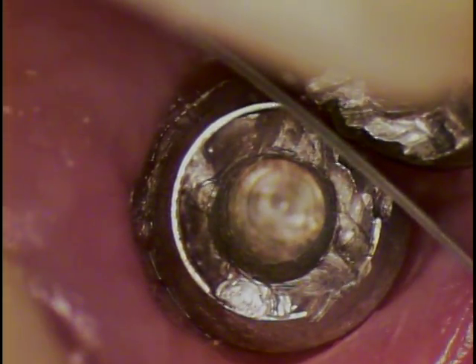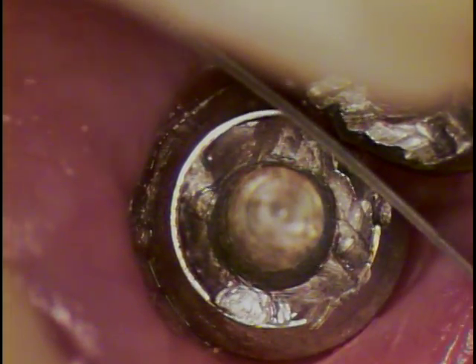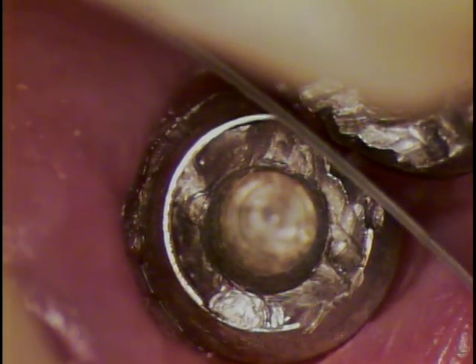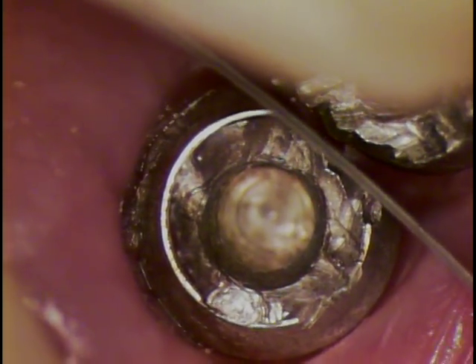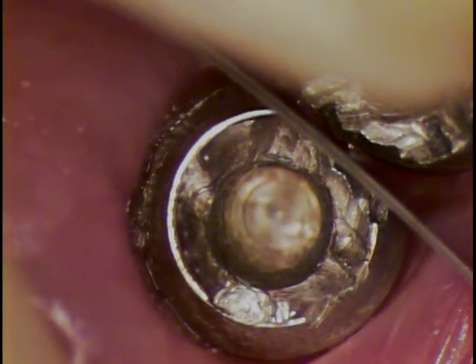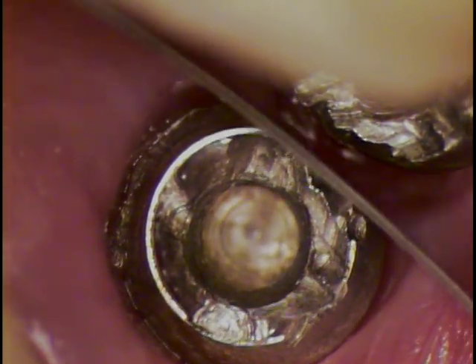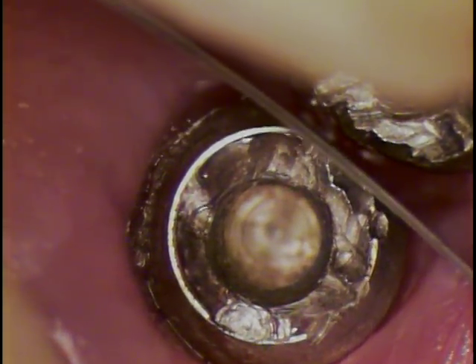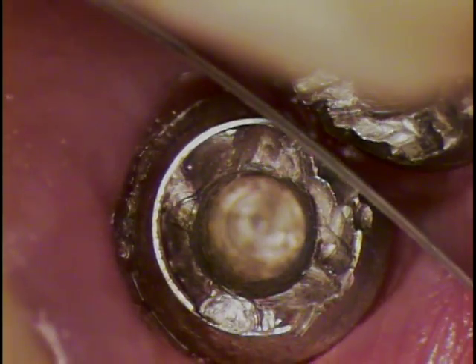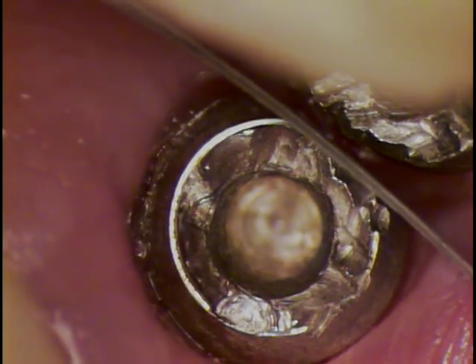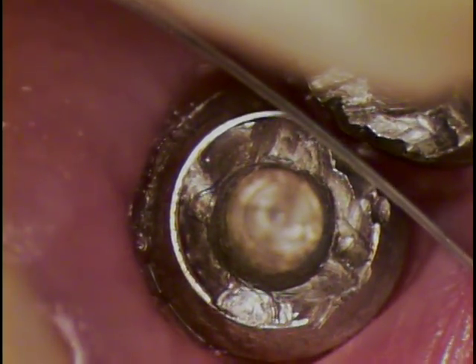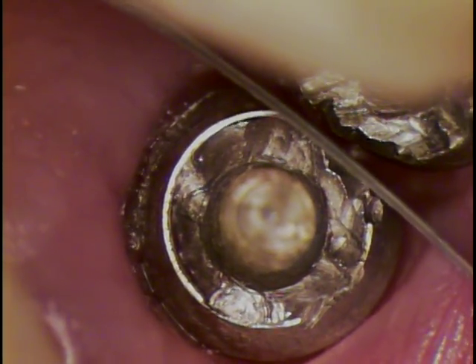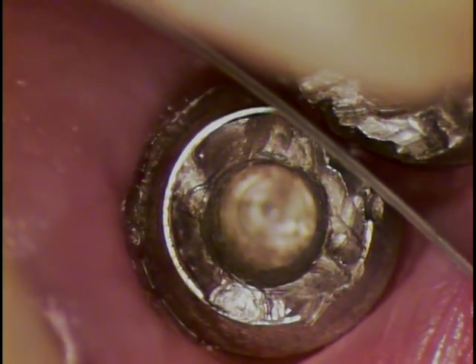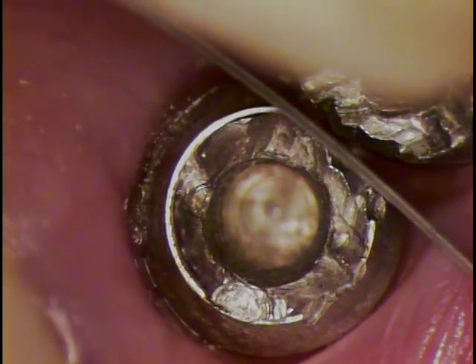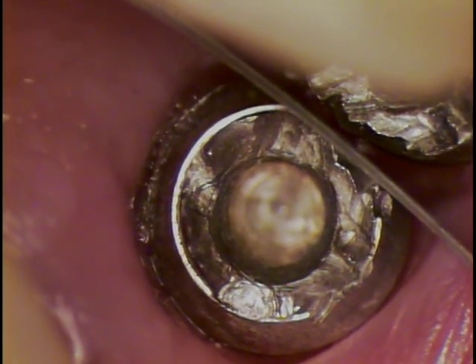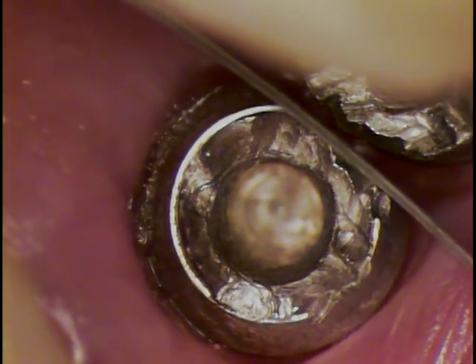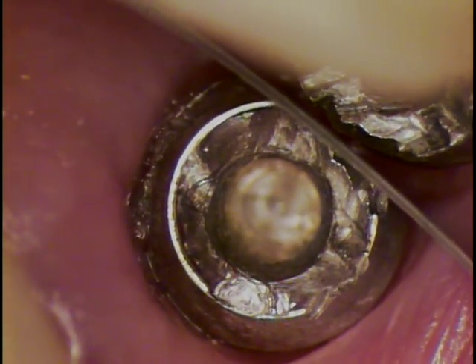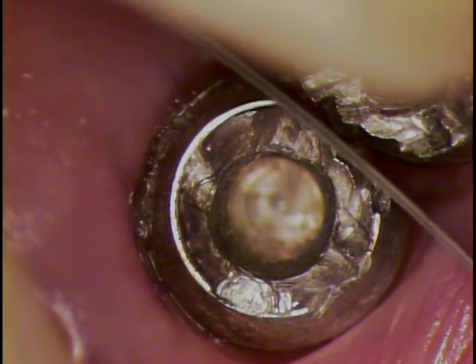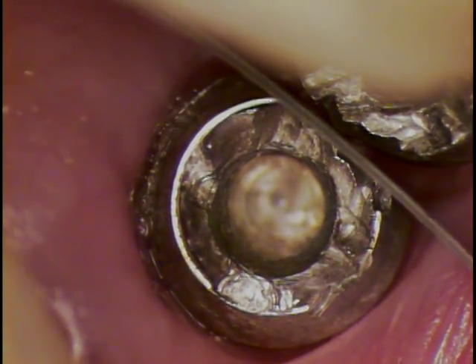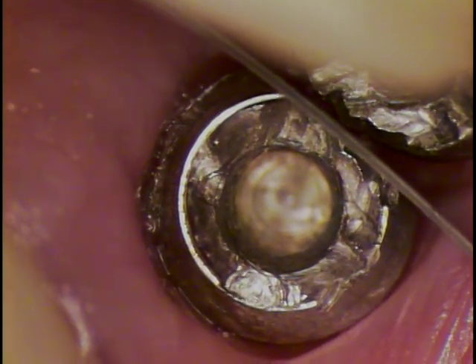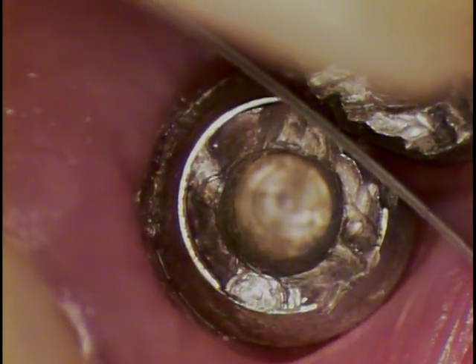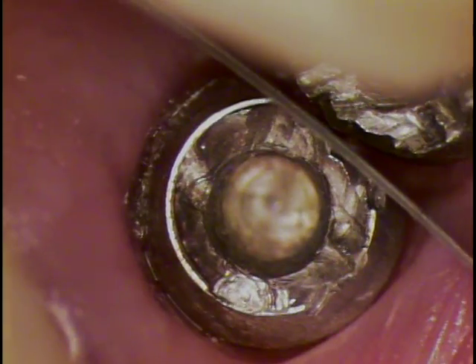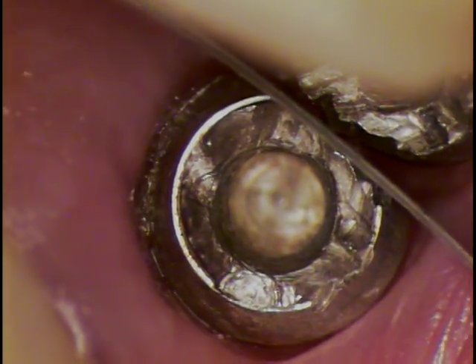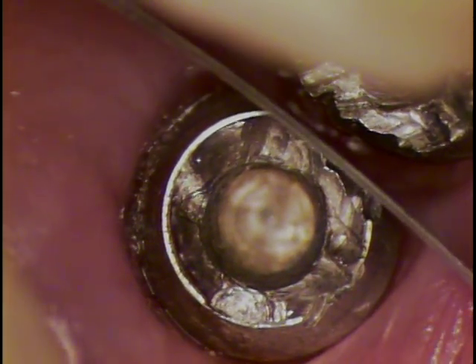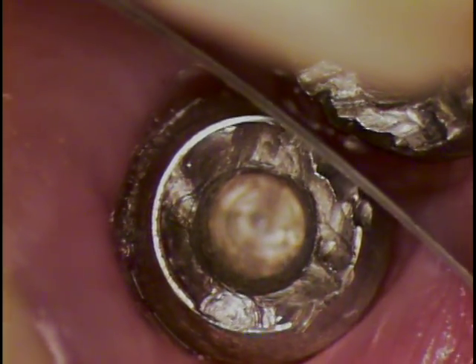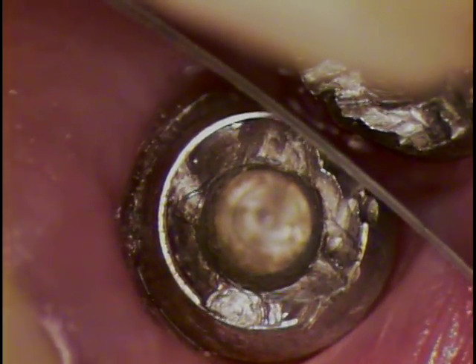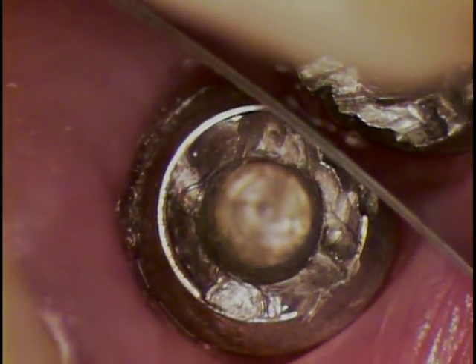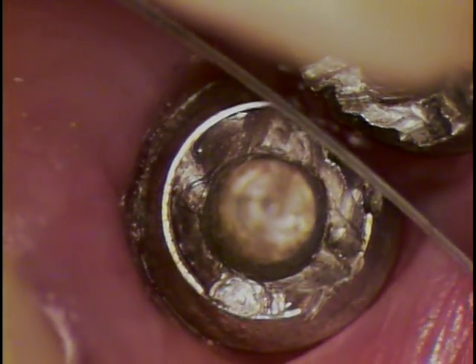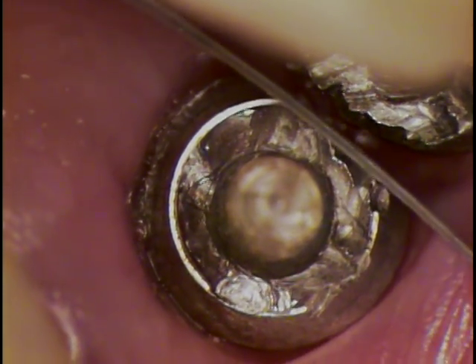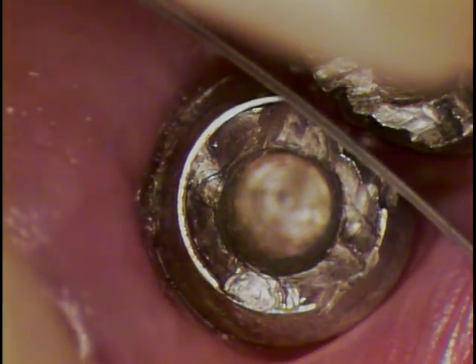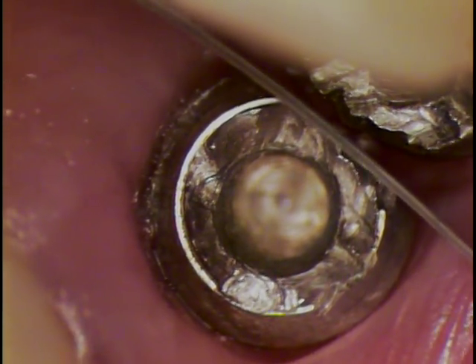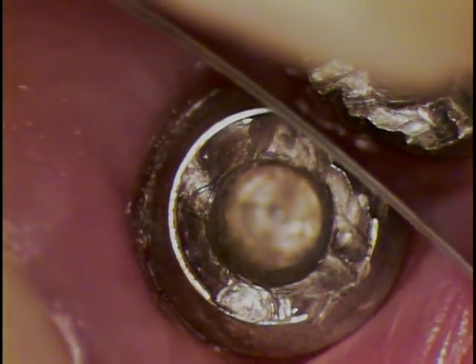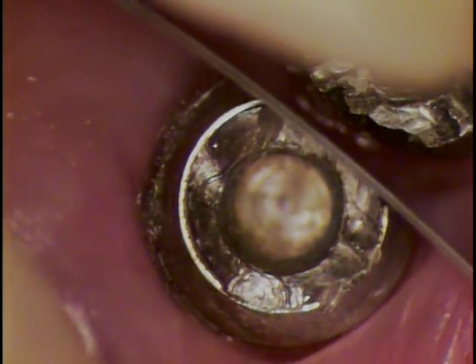If the threads were partially damaged, we would have to go in and re-tap, re-thread the case so that it would accept a new abutment.